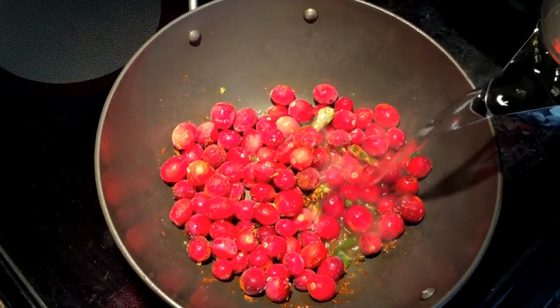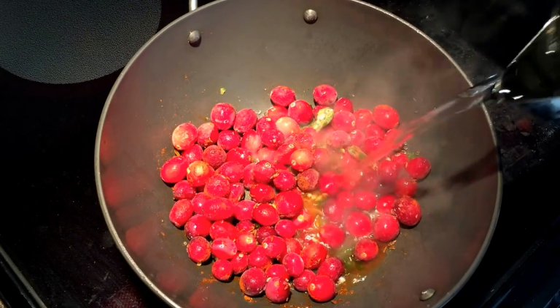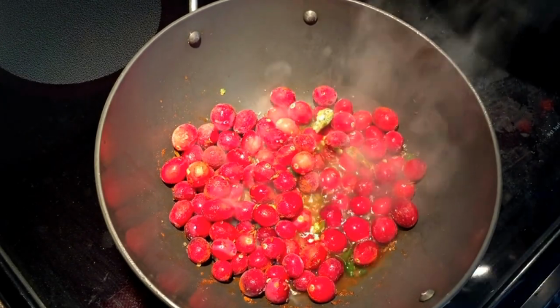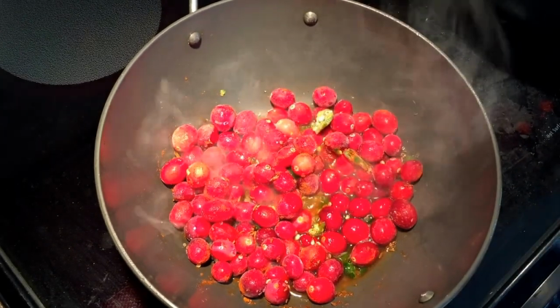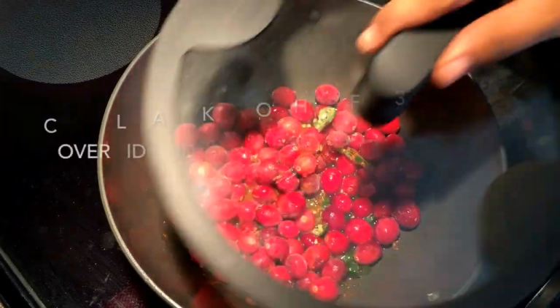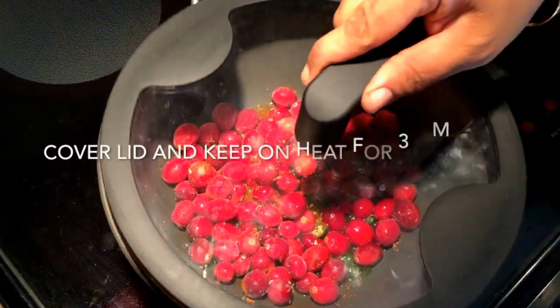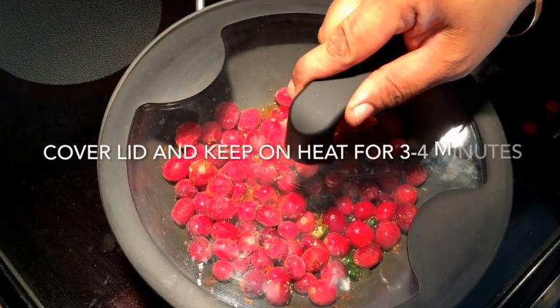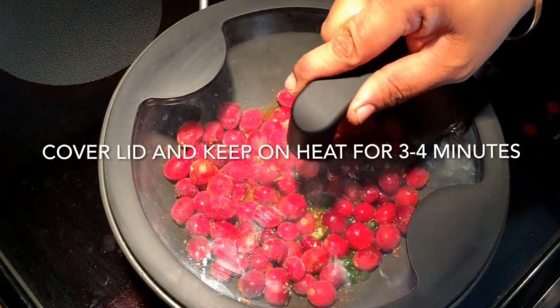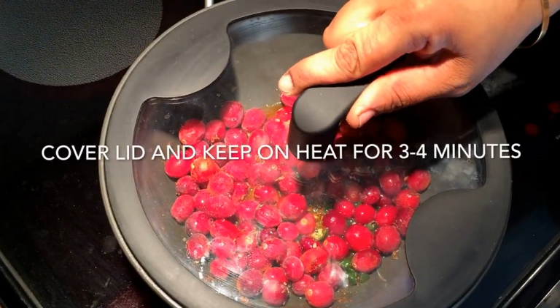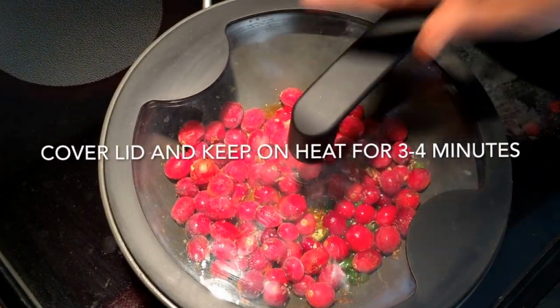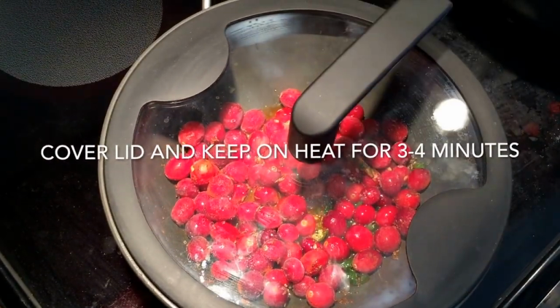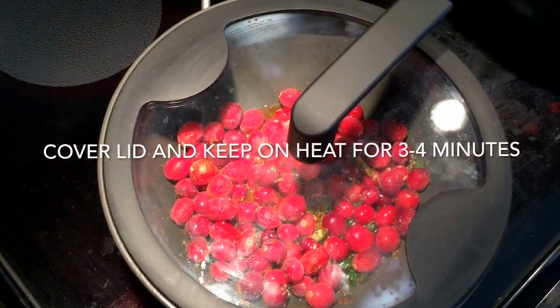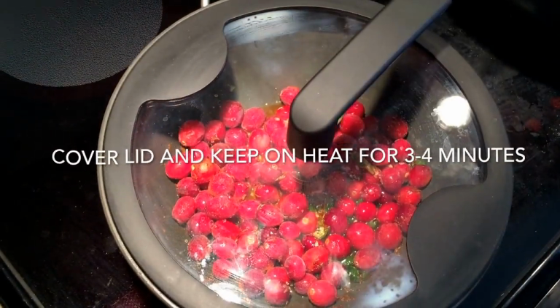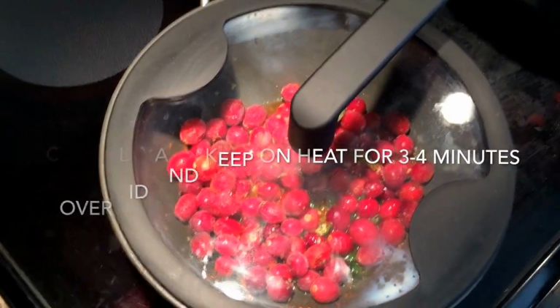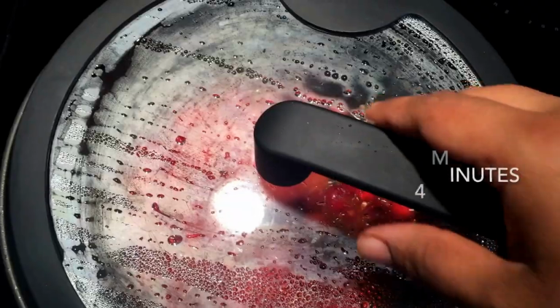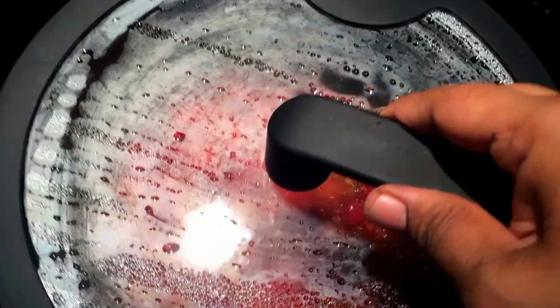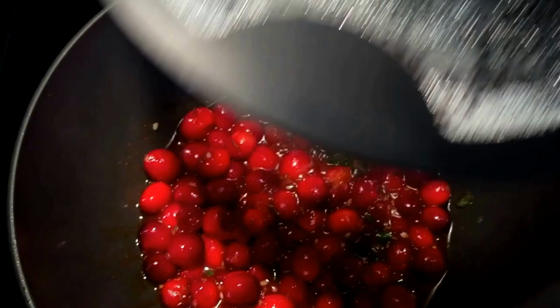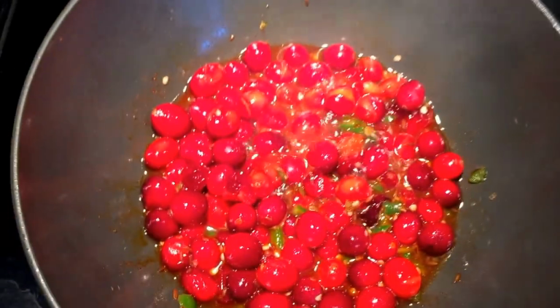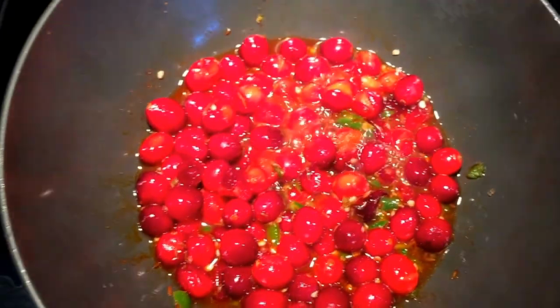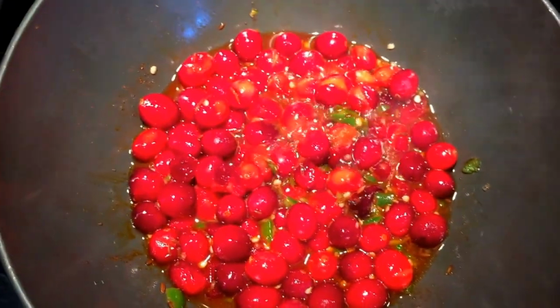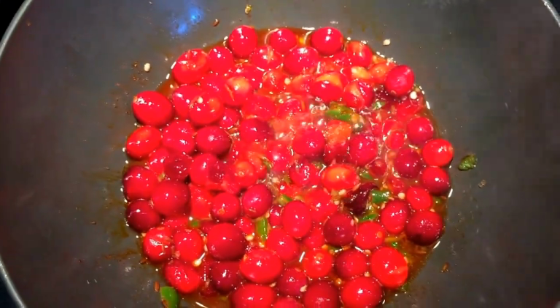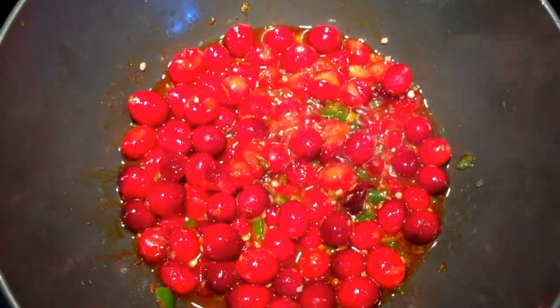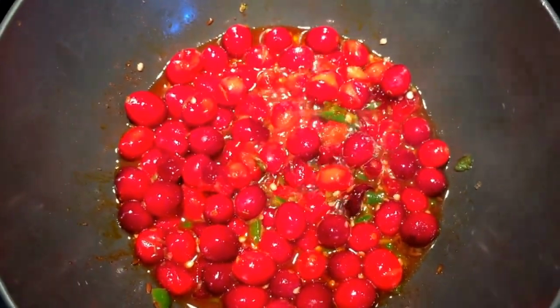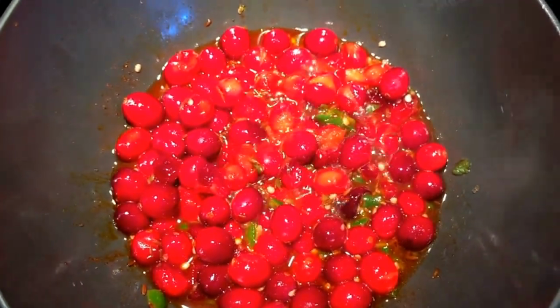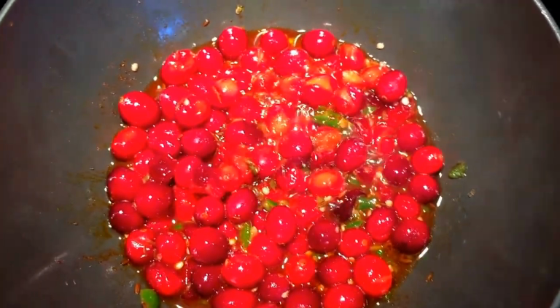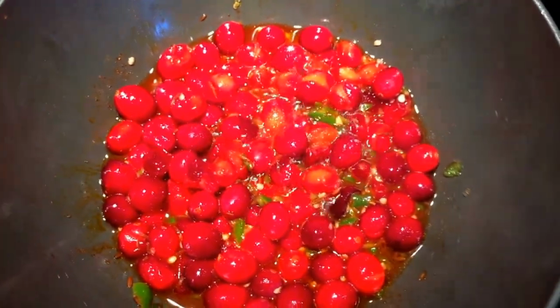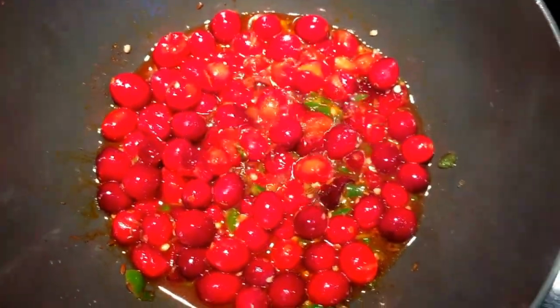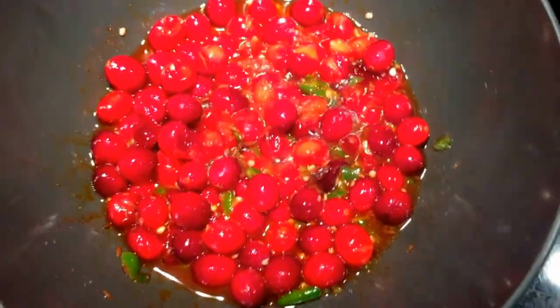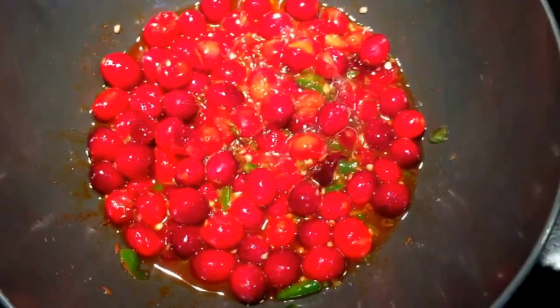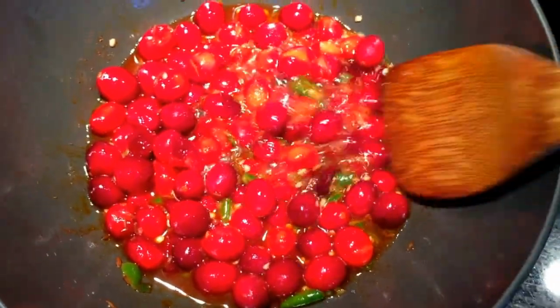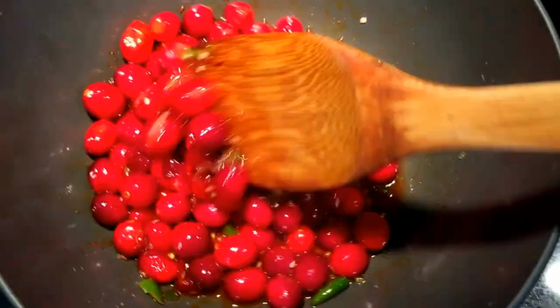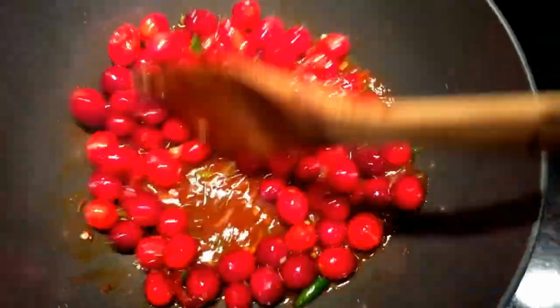So this is how easy it is. It goes very well as a condiment with main meals and with snacks. It's sweet and spicy and sour — lots of flavors in it.